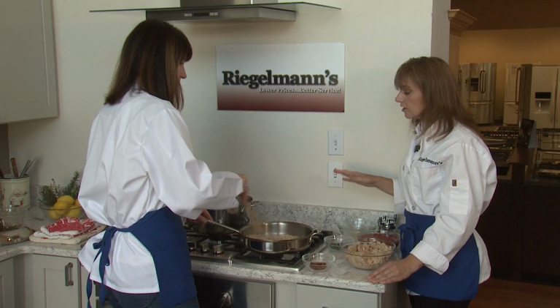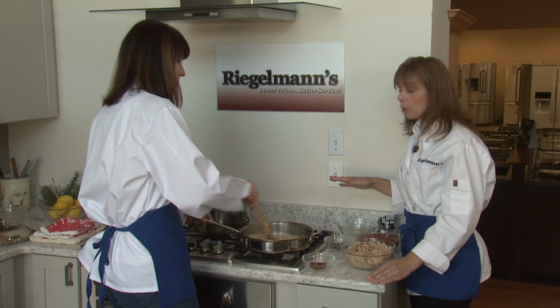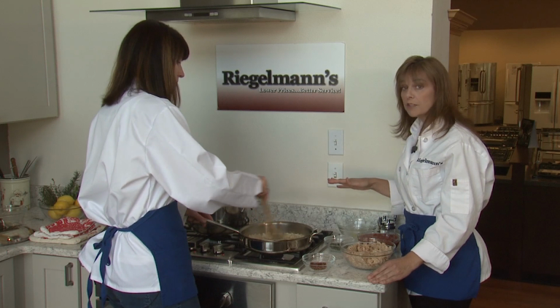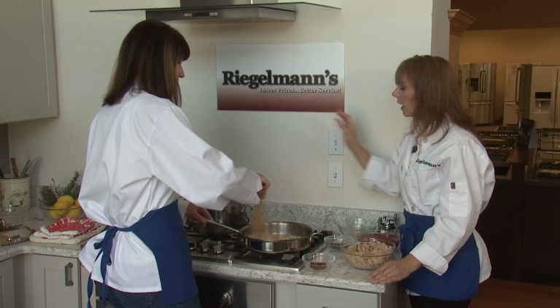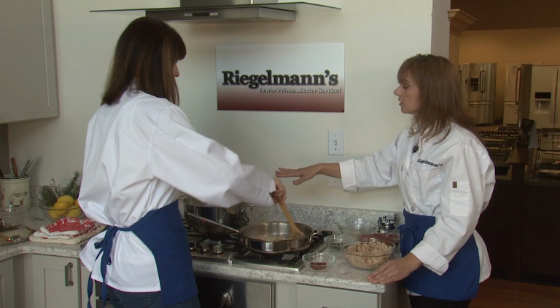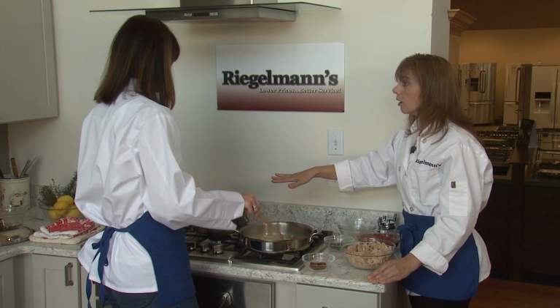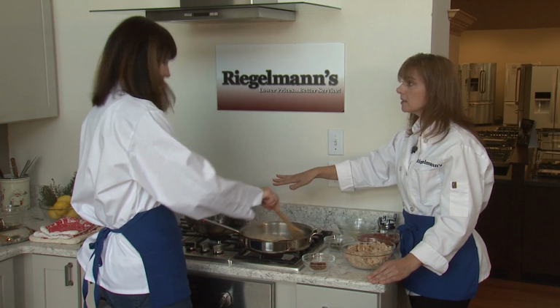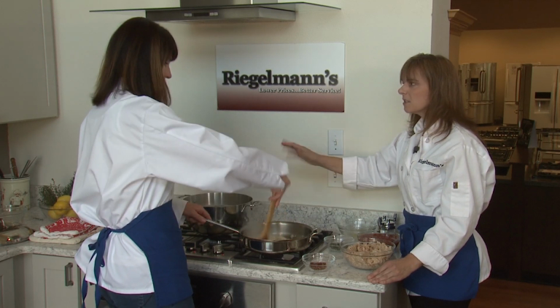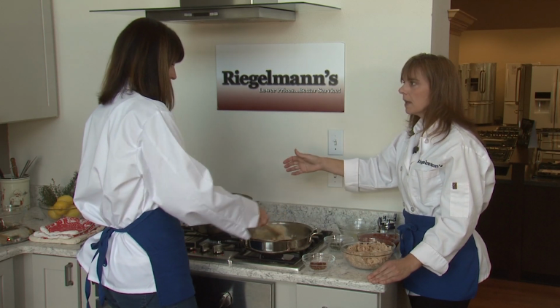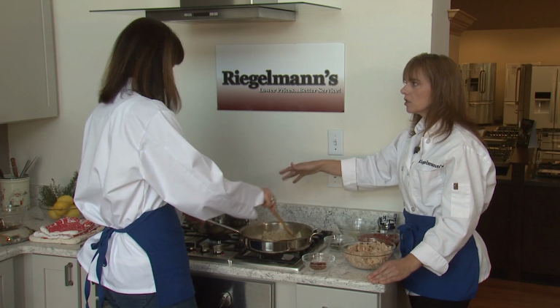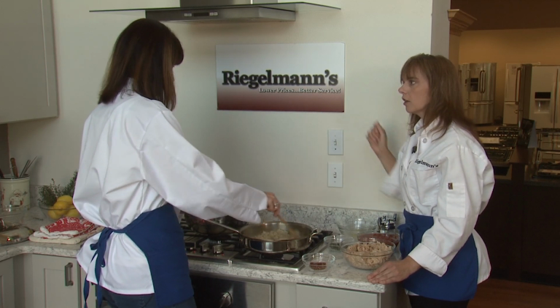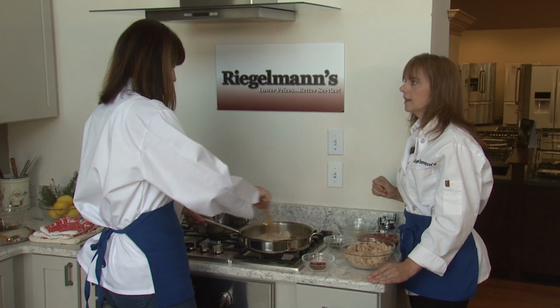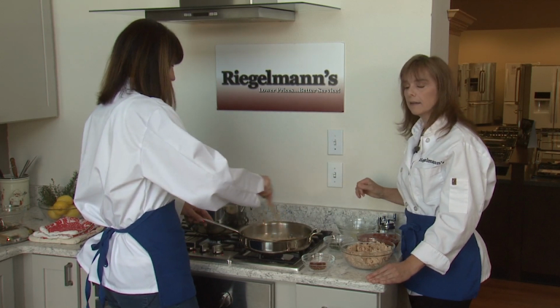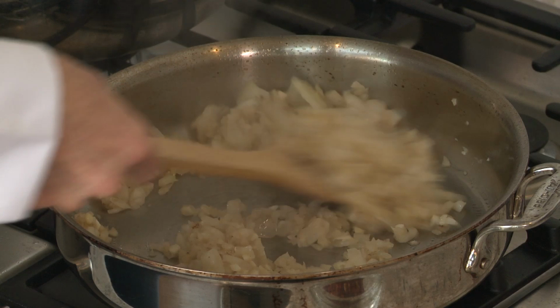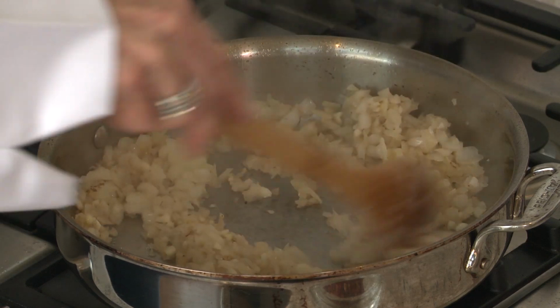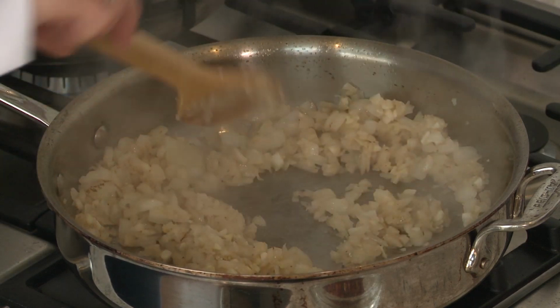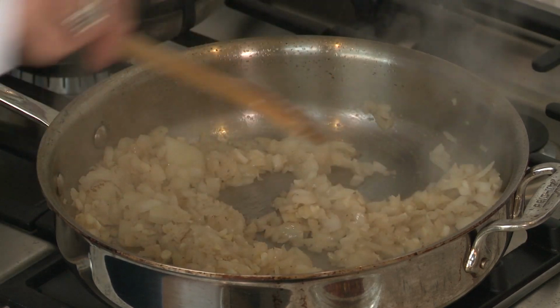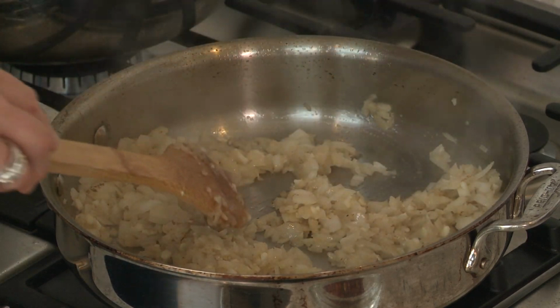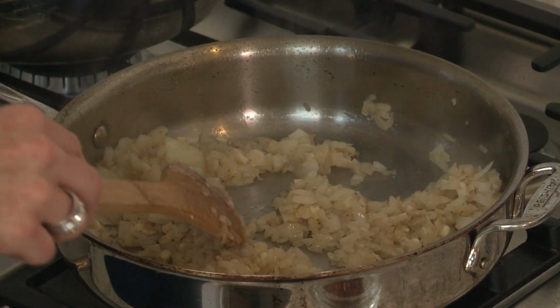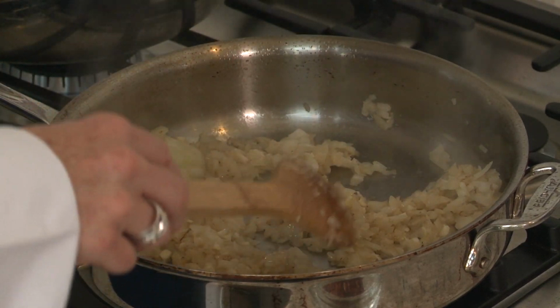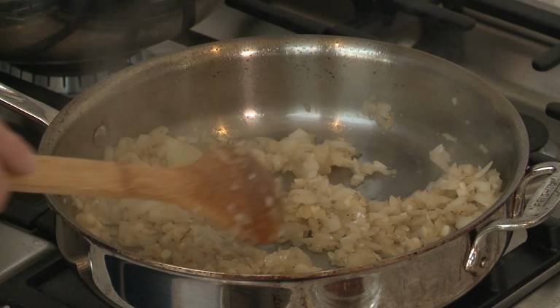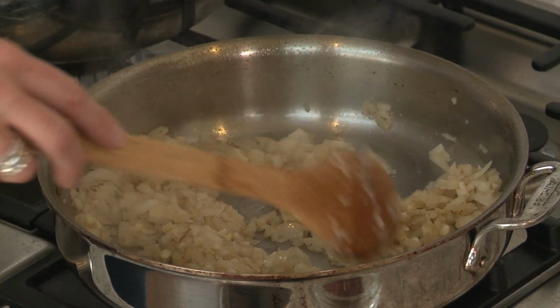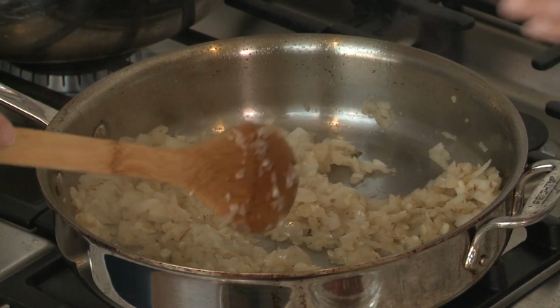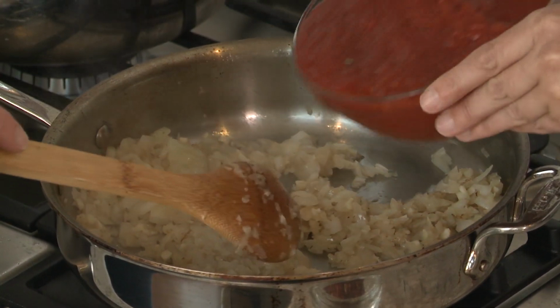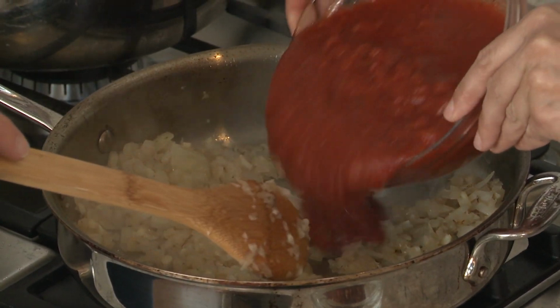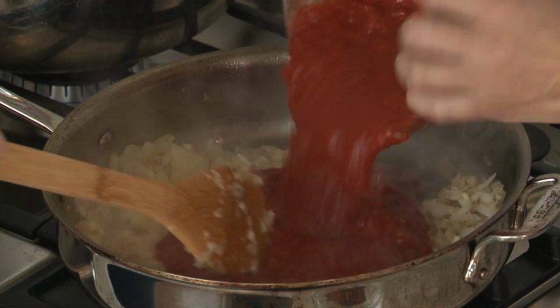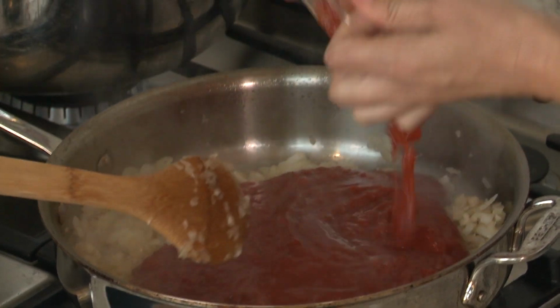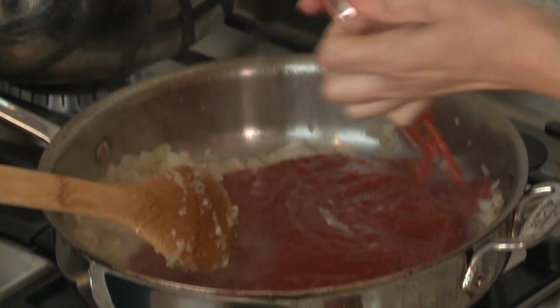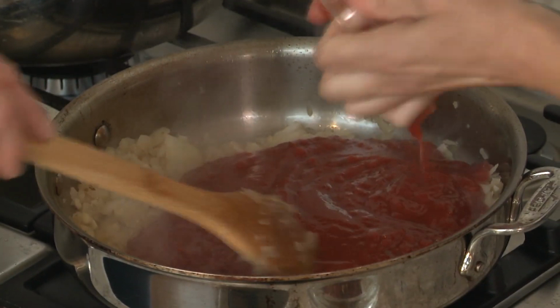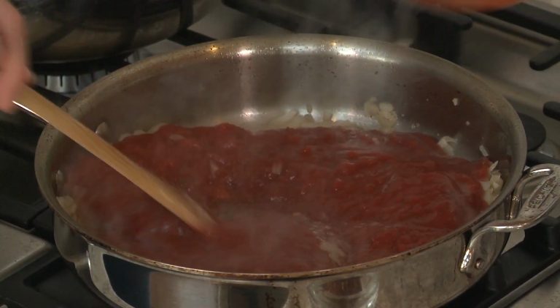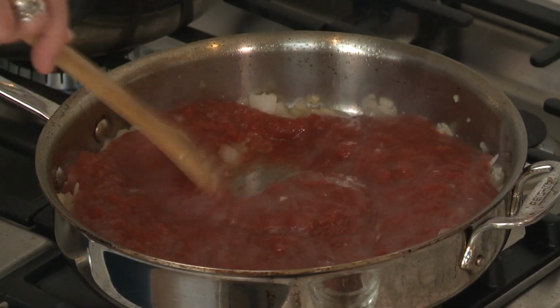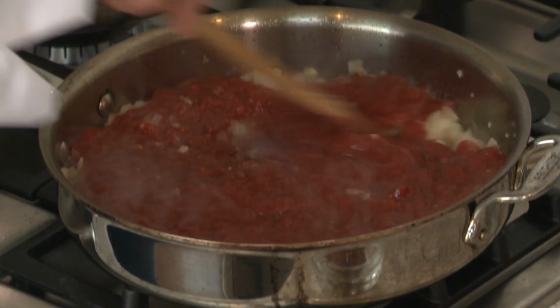I also want to note that we already started our pasta — it takes about 10 minutes and we're cooking it to al dente. From here, if you'd like to throw in the tomatoes. This is just crushed tomatoes with the sauce. And then we'll throw in the tuna.